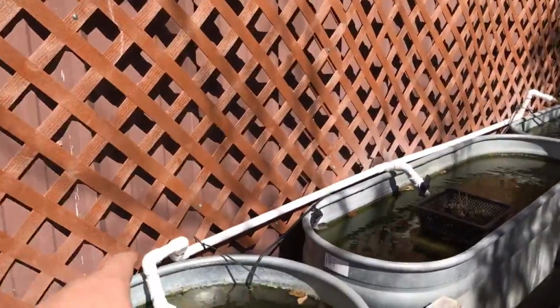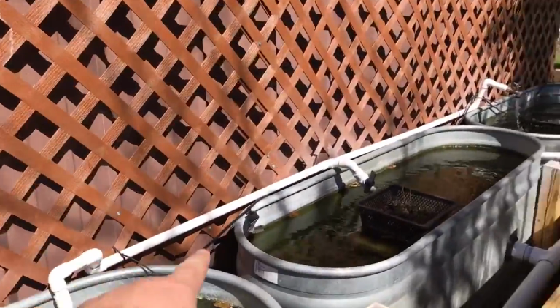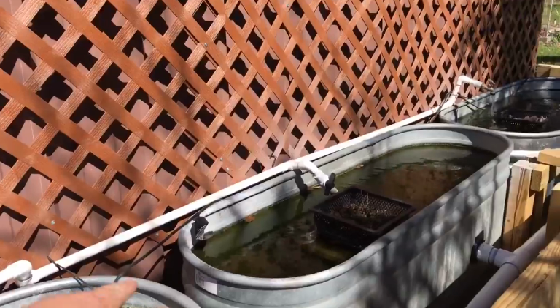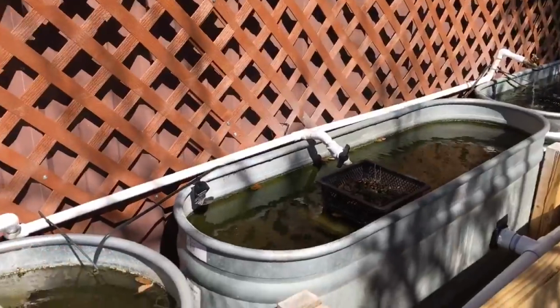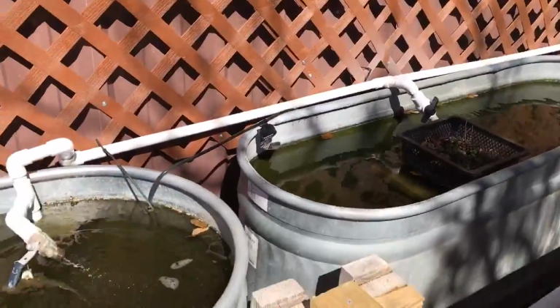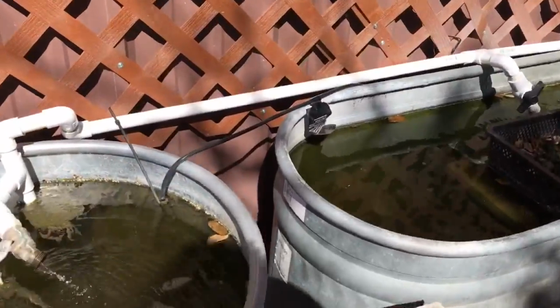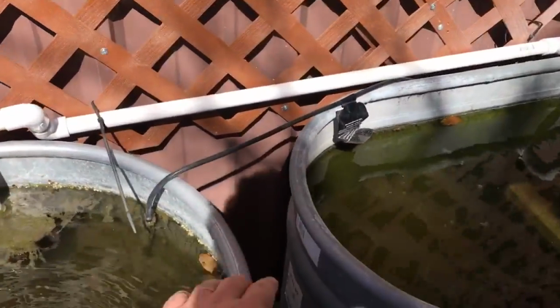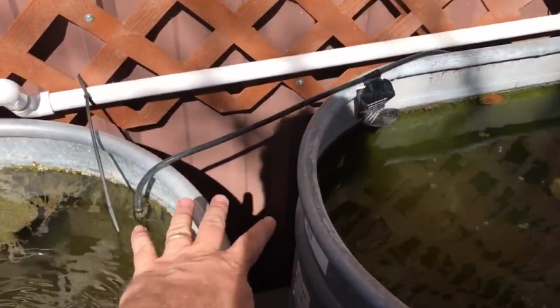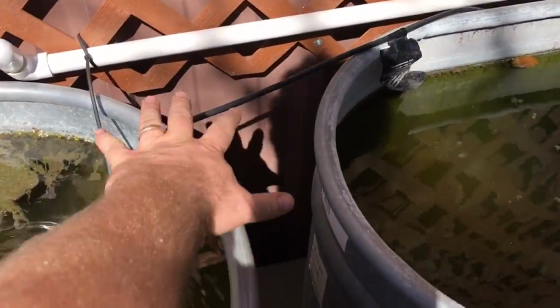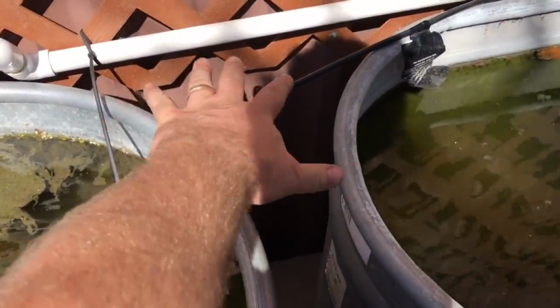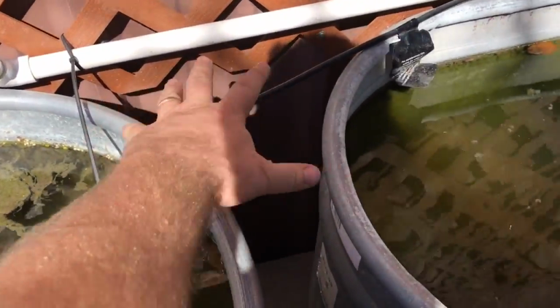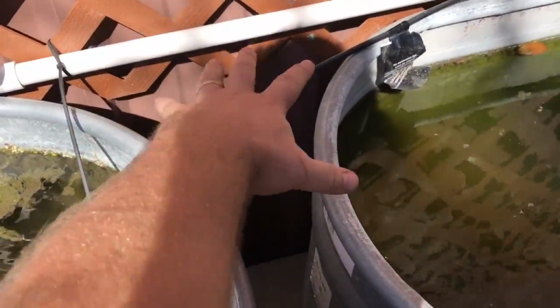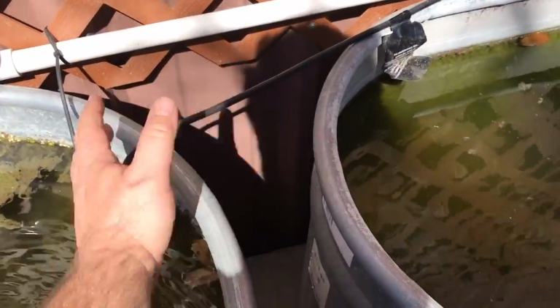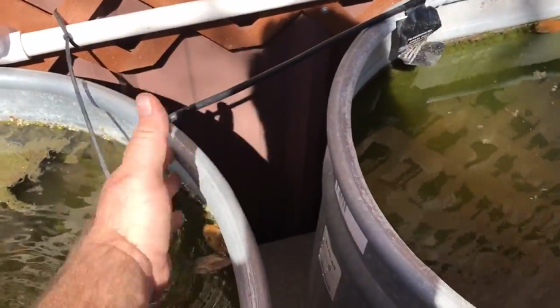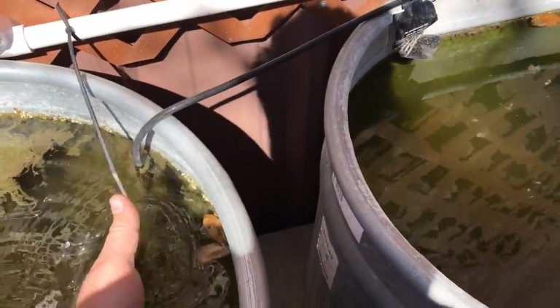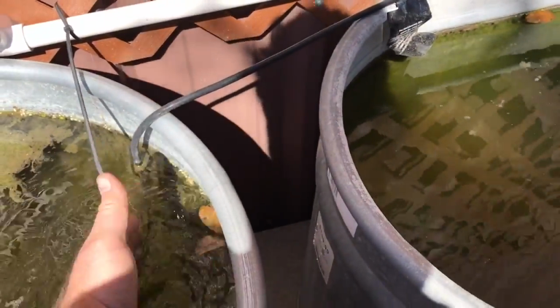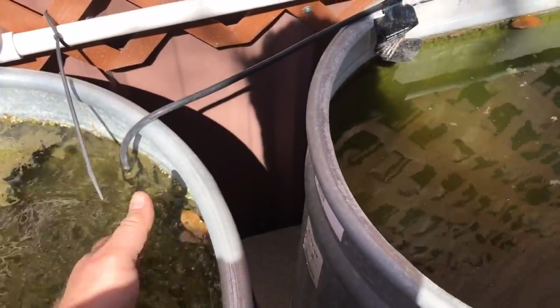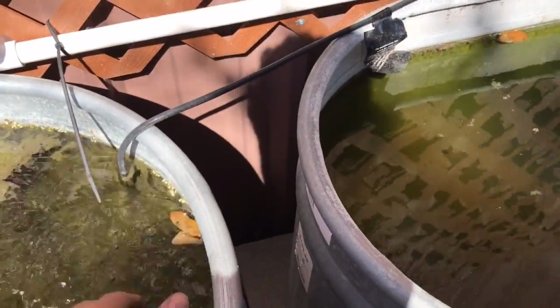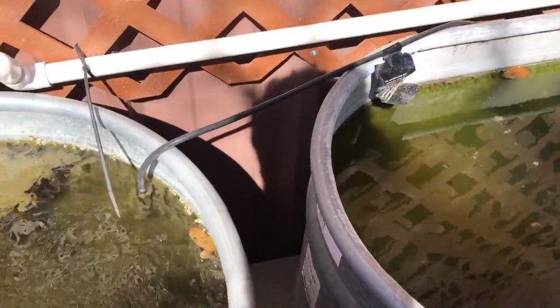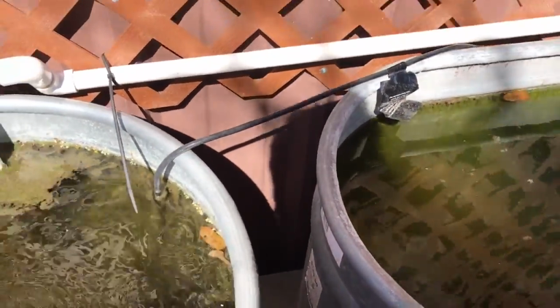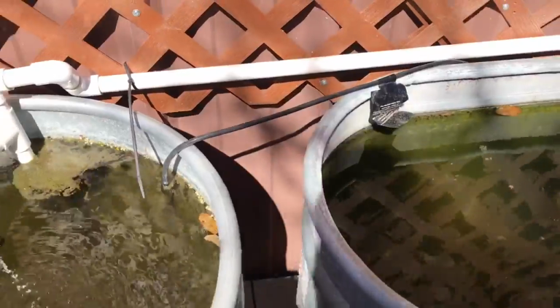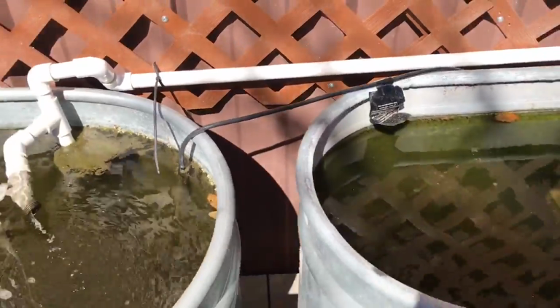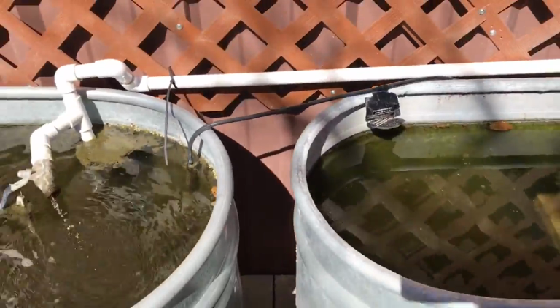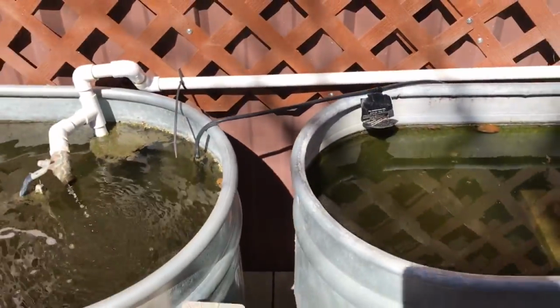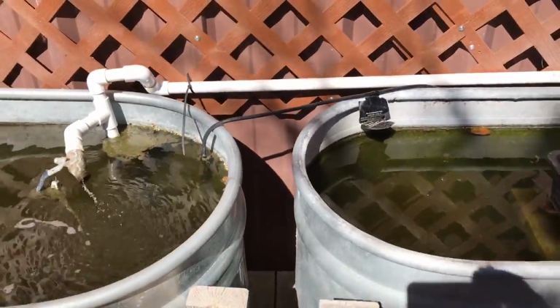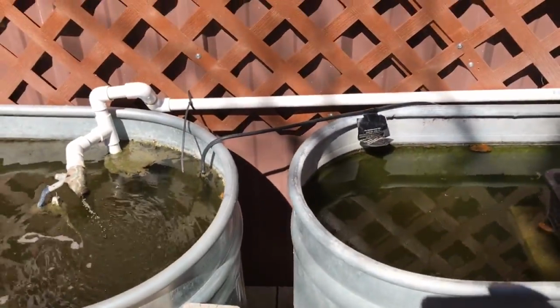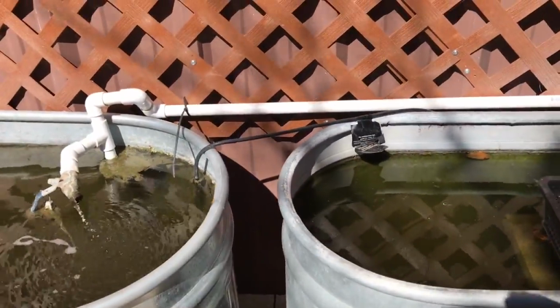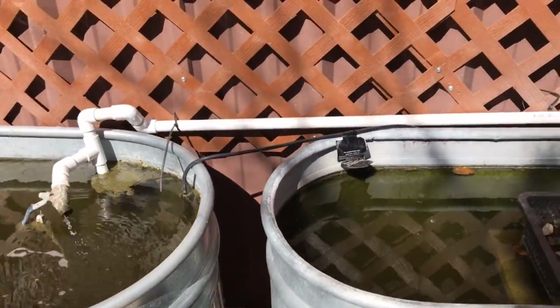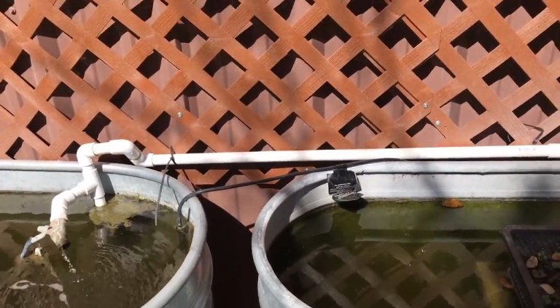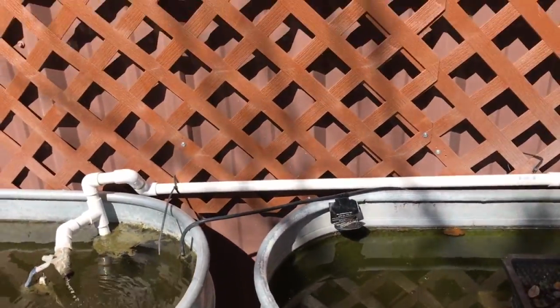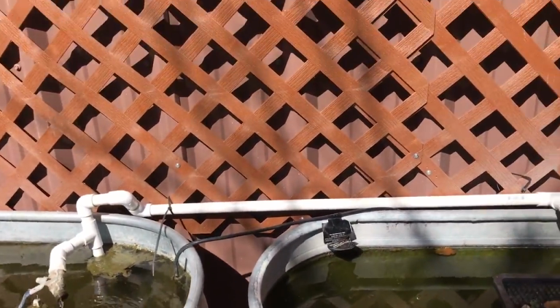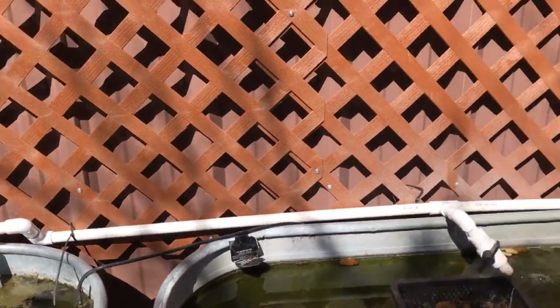We can still do some stuff back here, like a little pocket — basically a wicking bed that uses this as a water source. Pretty cool stuff. Got a bunch more to do.